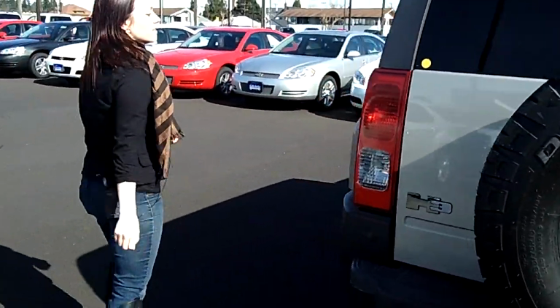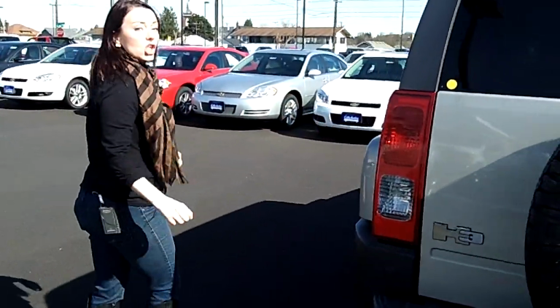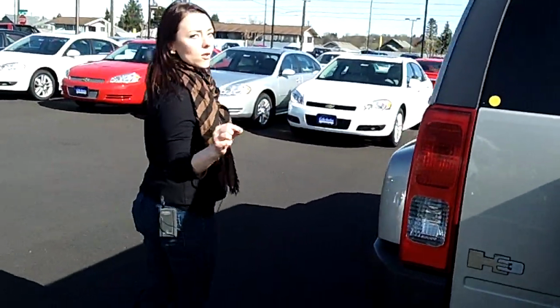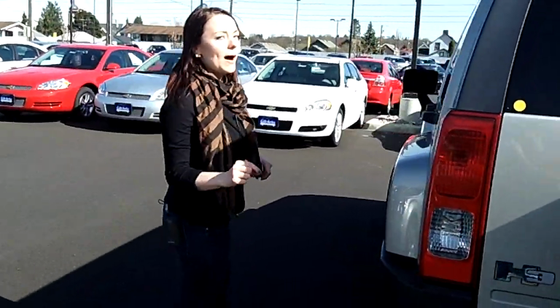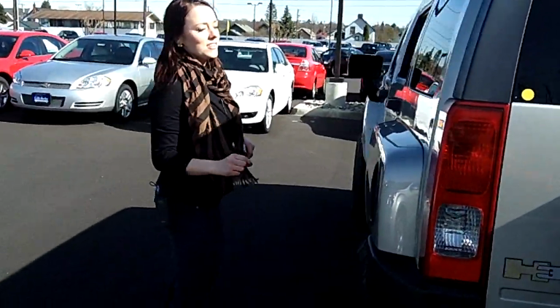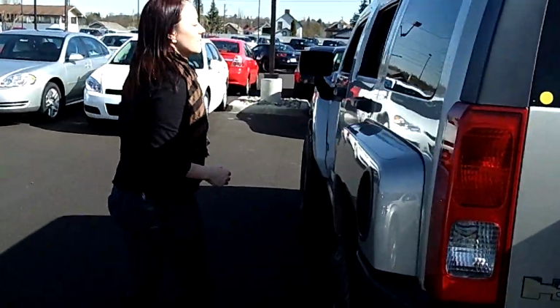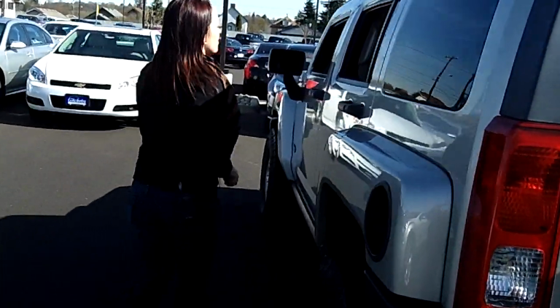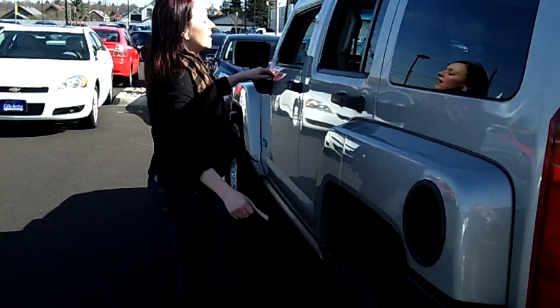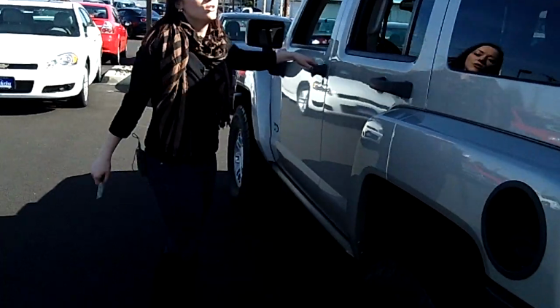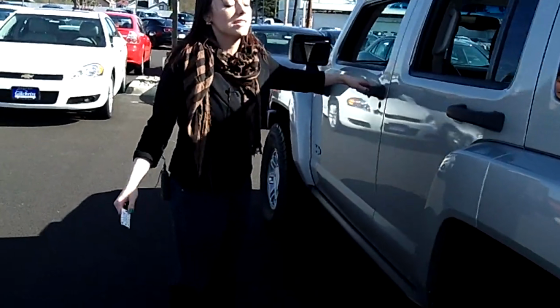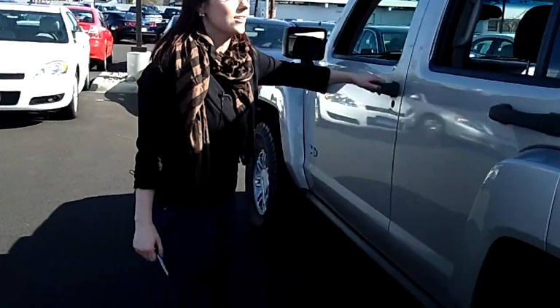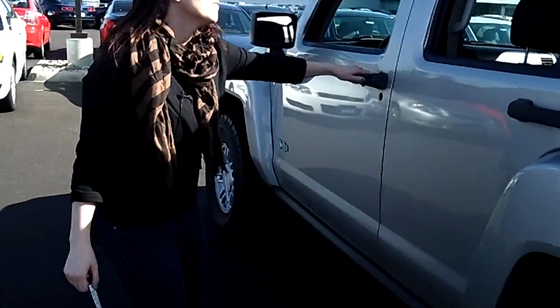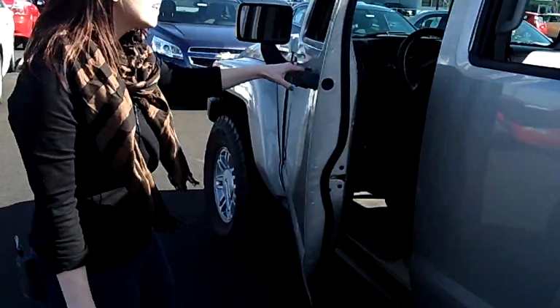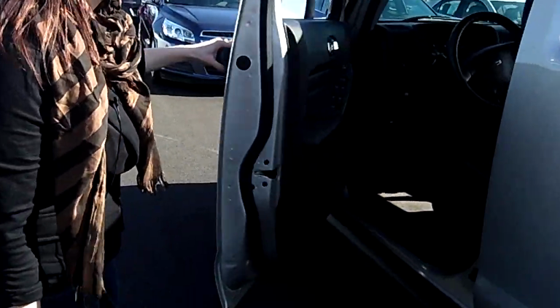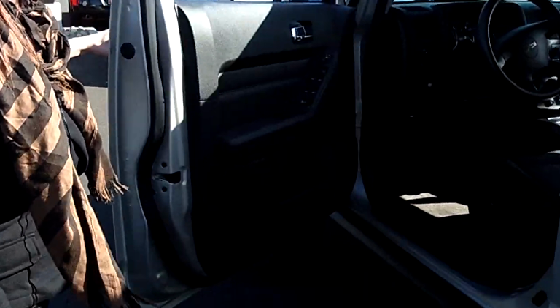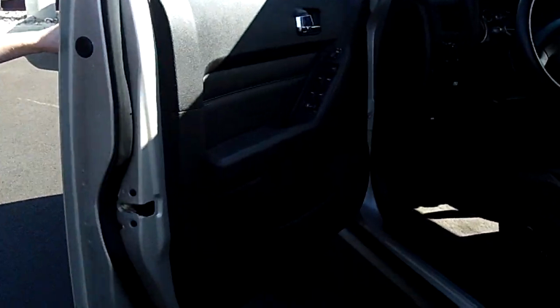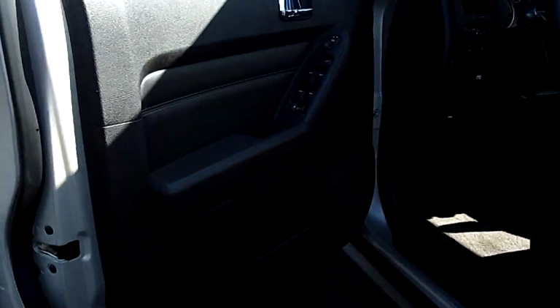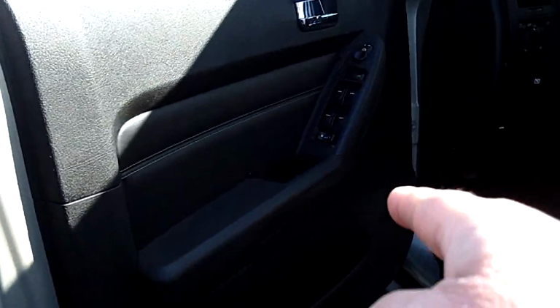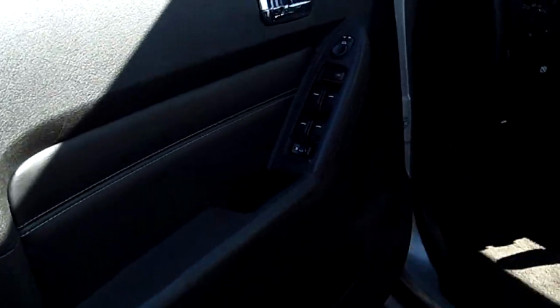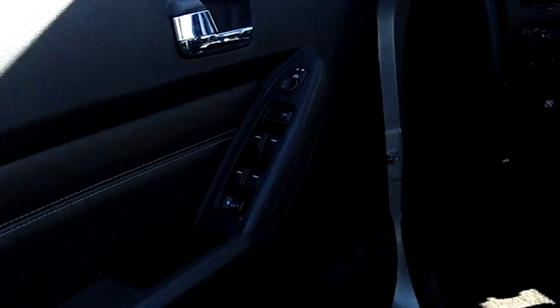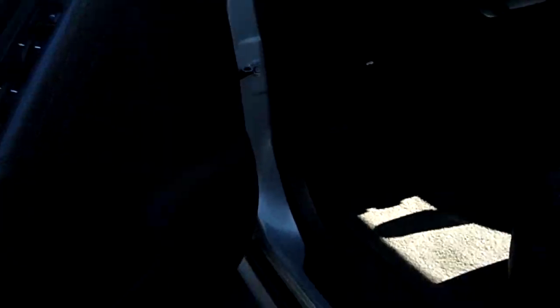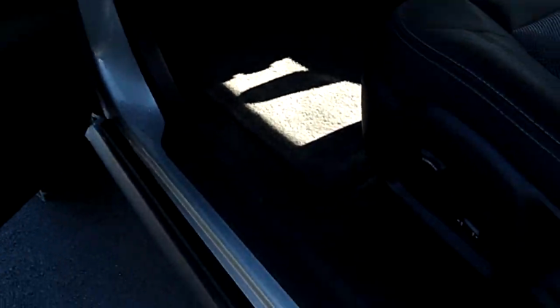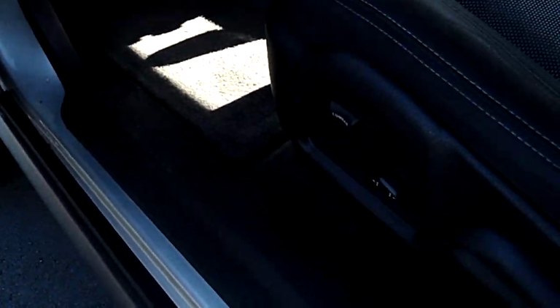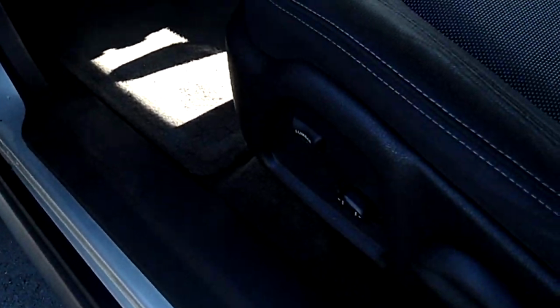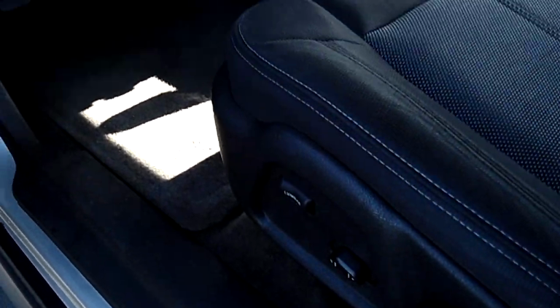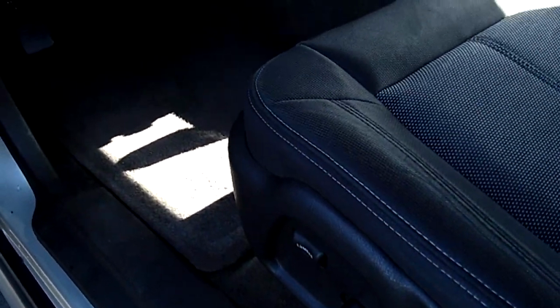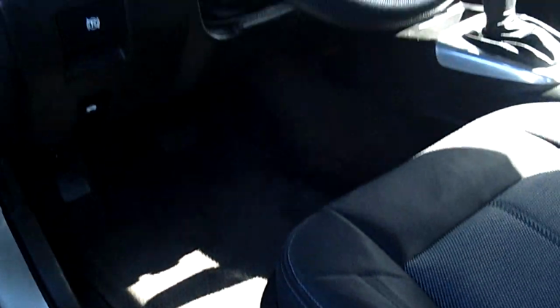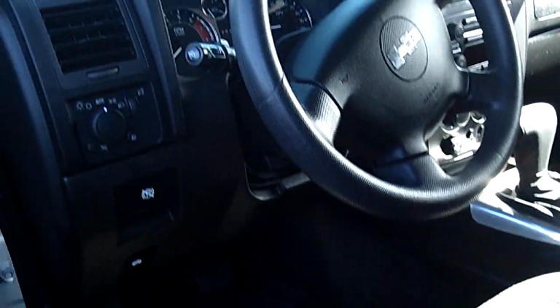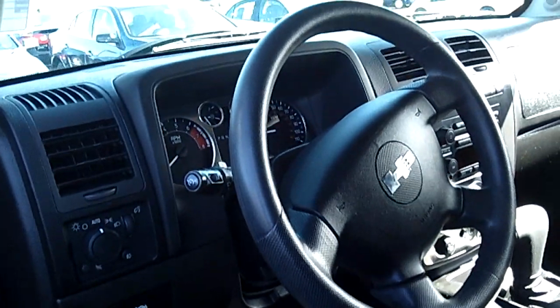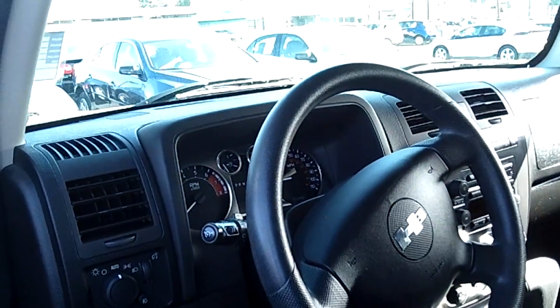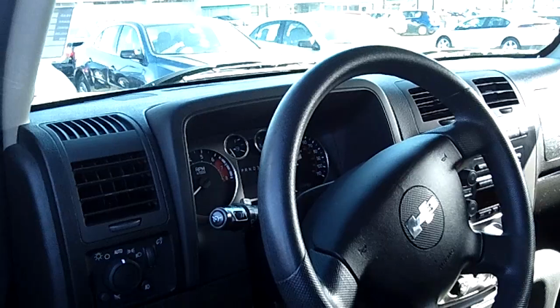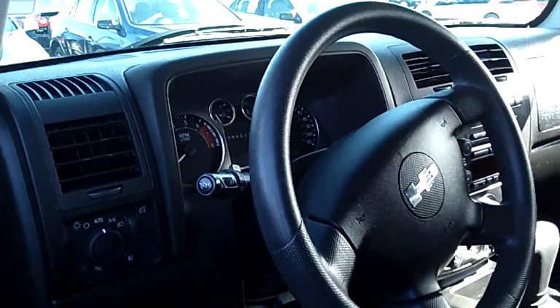It's got low, low miles on this one. We're going to take you inside the car now. Take a look inside that driver's side — we got power locks, power doors, and everything on this is in great condition.